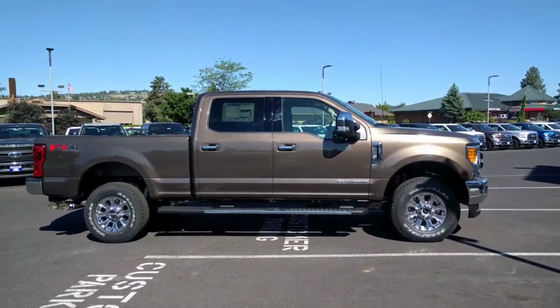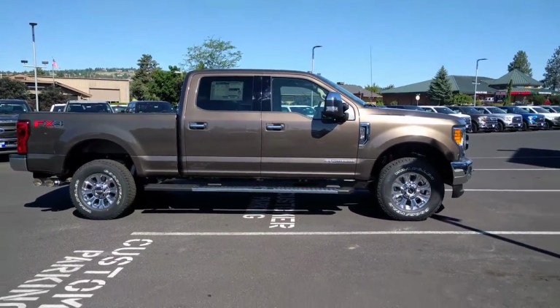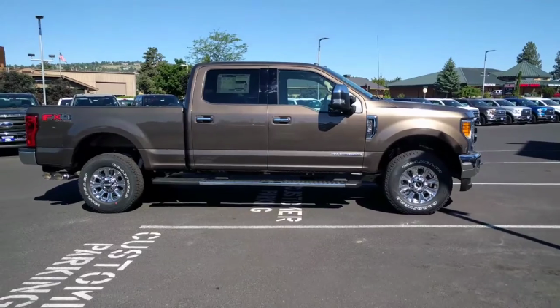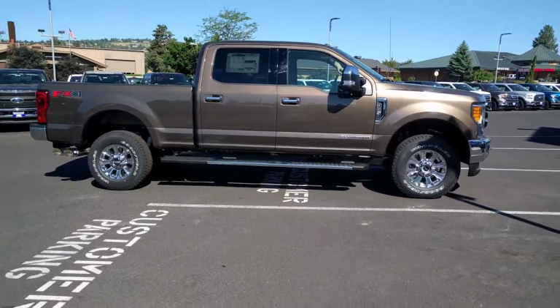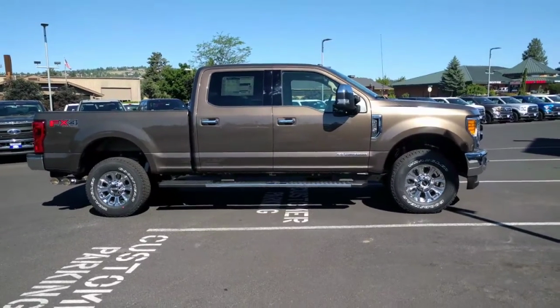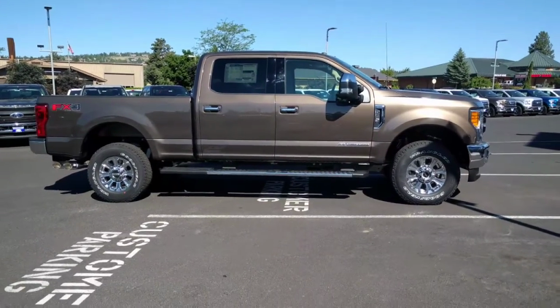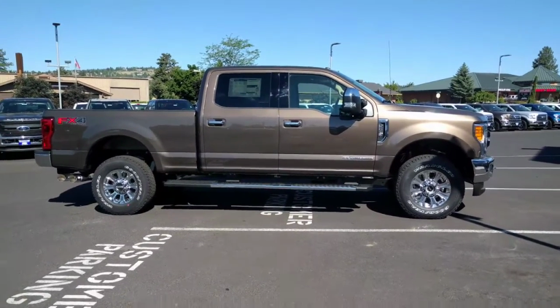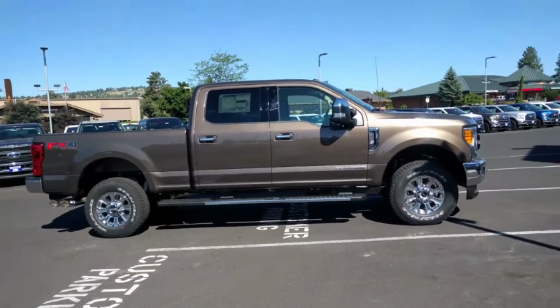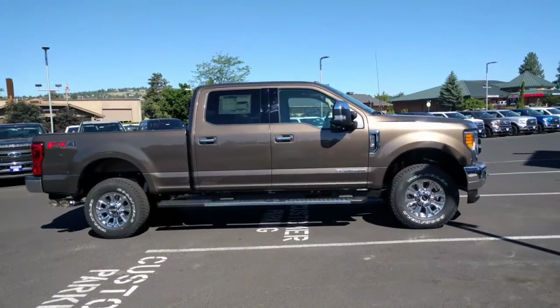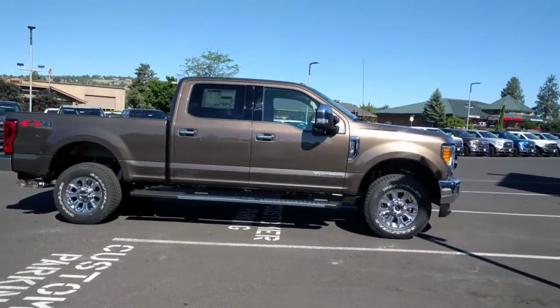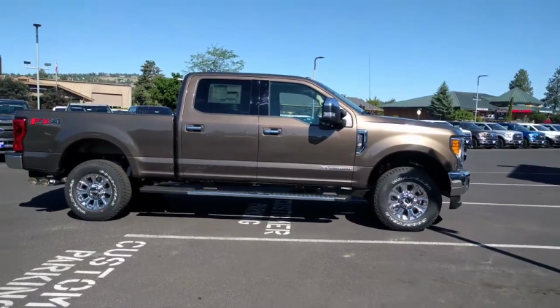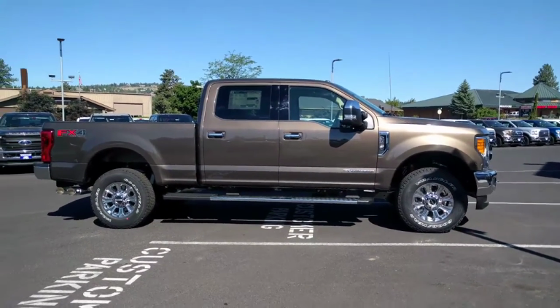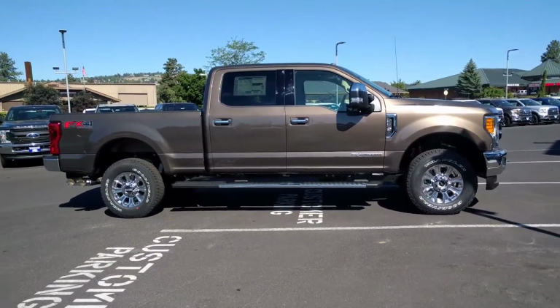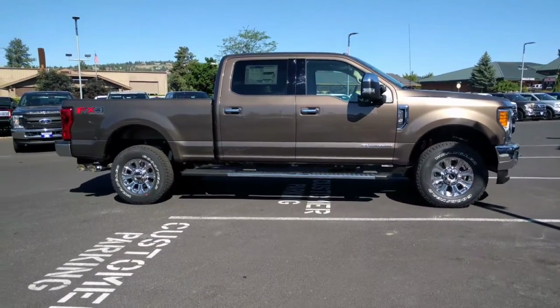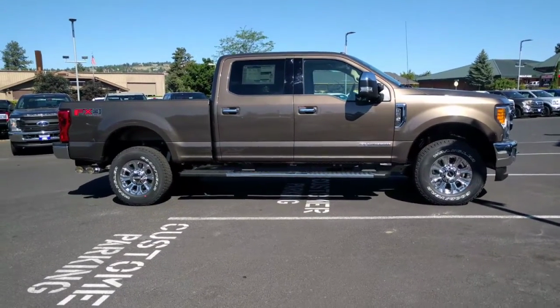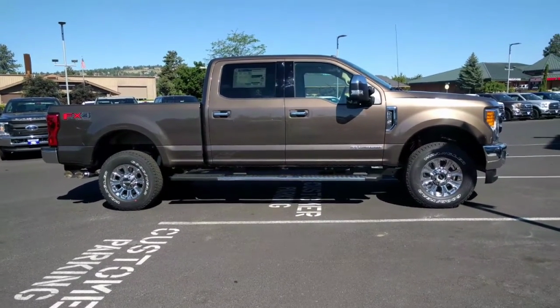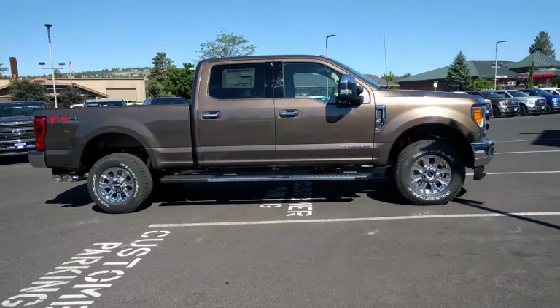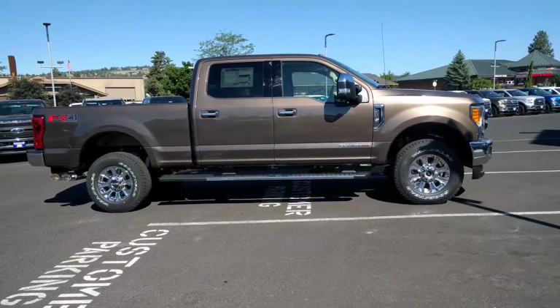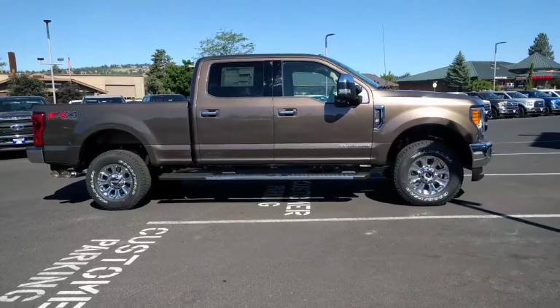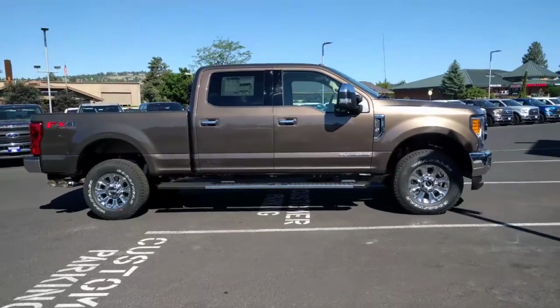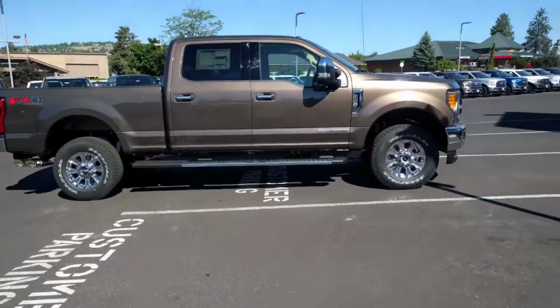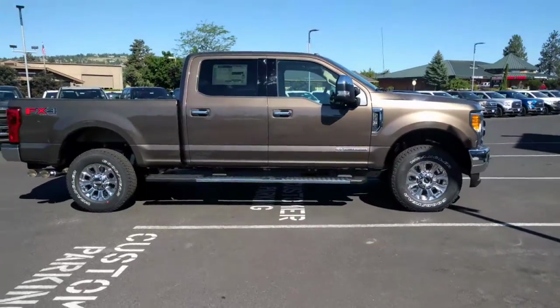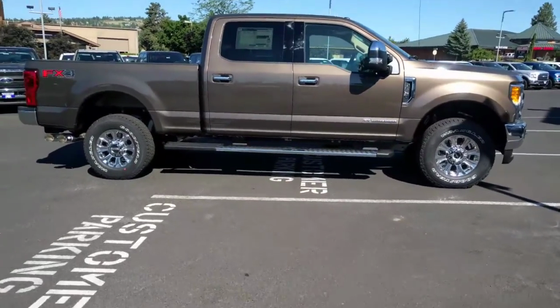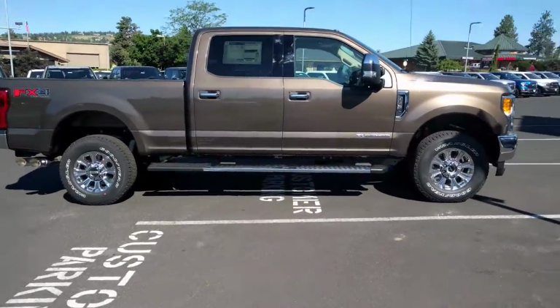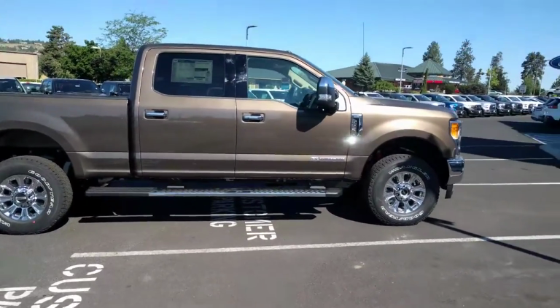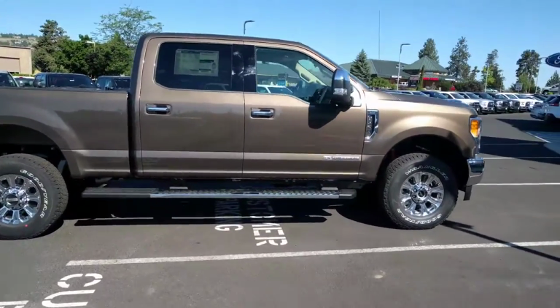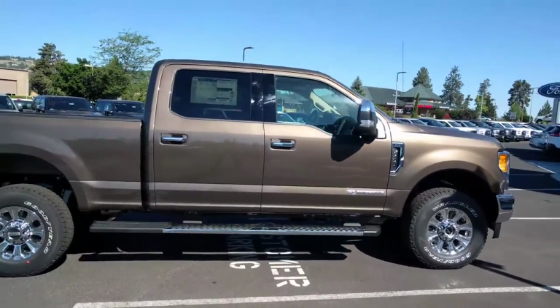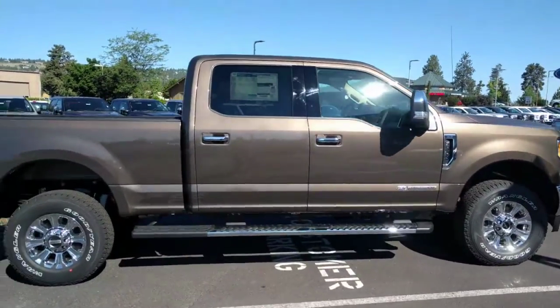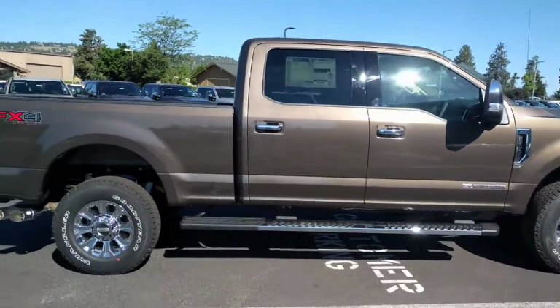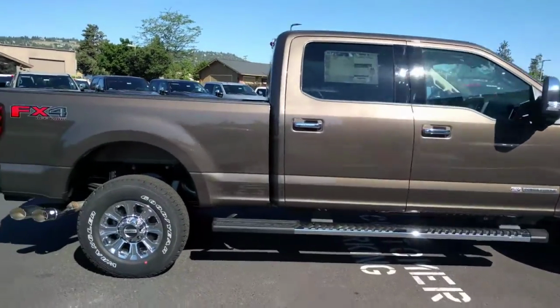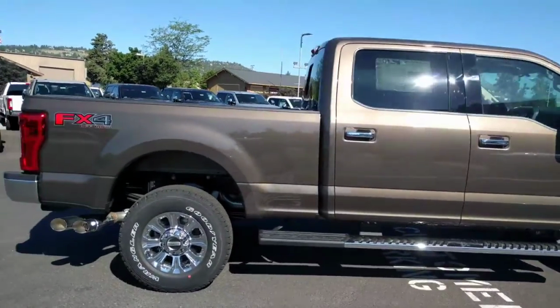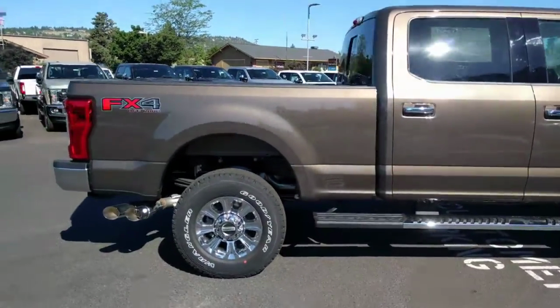It's the XLT, but it's got the cool stuff on it. Short bed, FX4 off-road. So here's the color — it's real nice. It doesn't show the dirt at all.